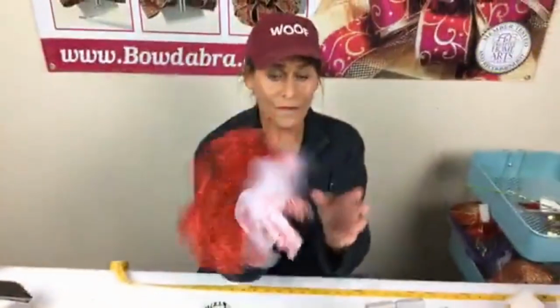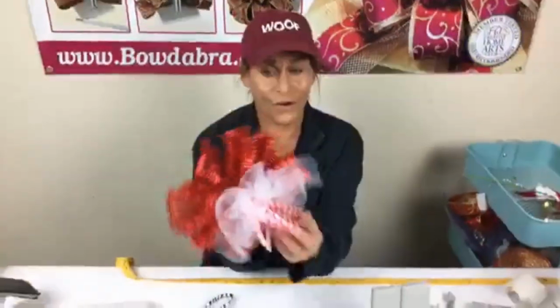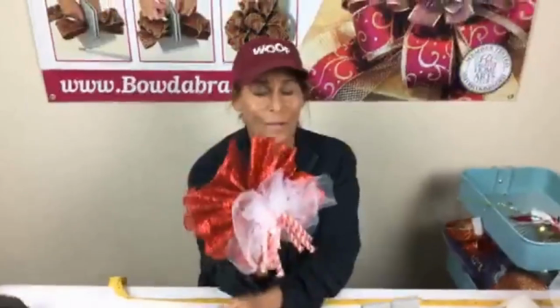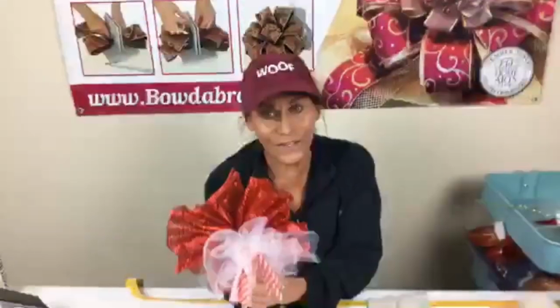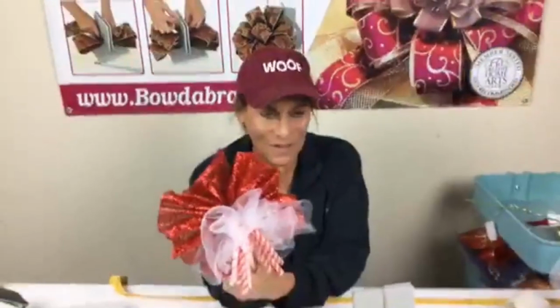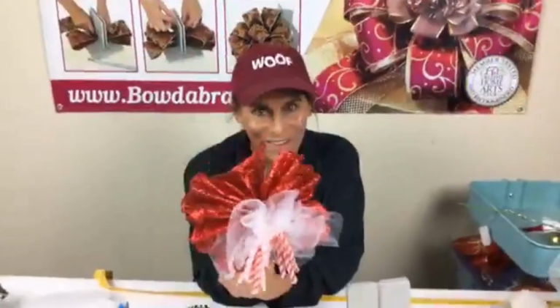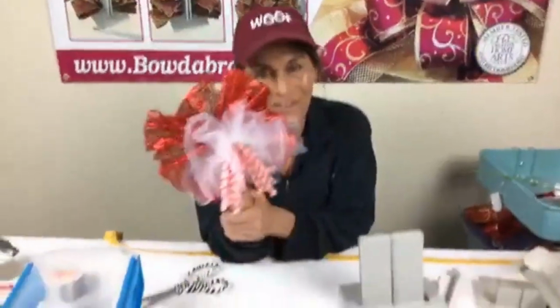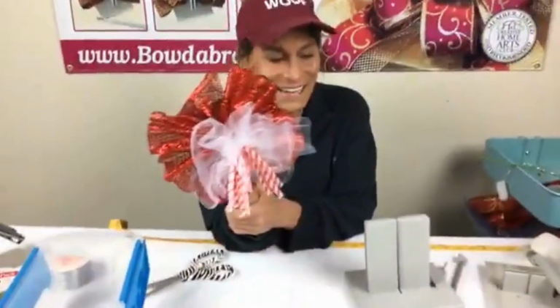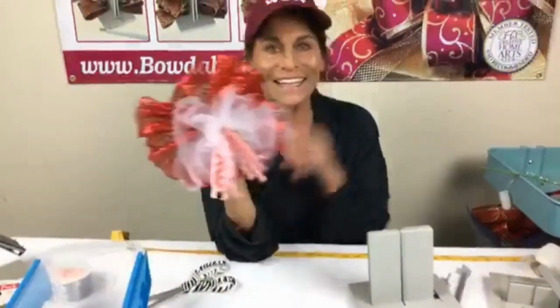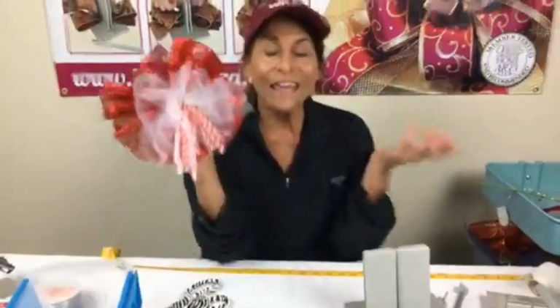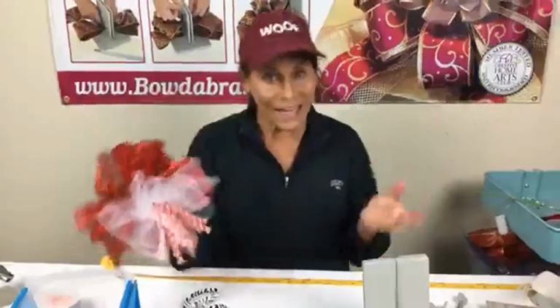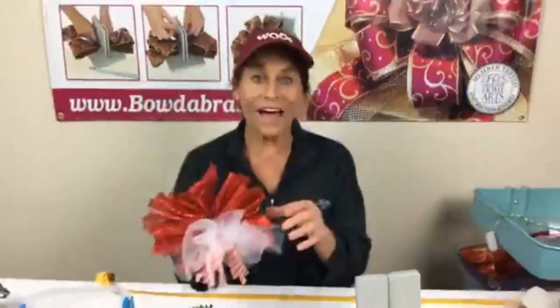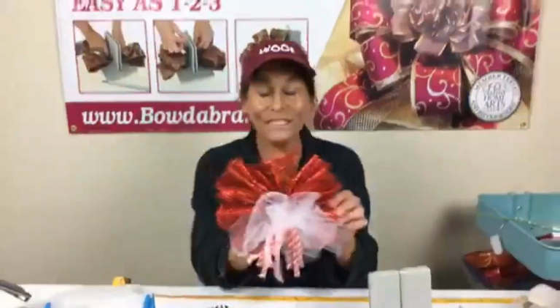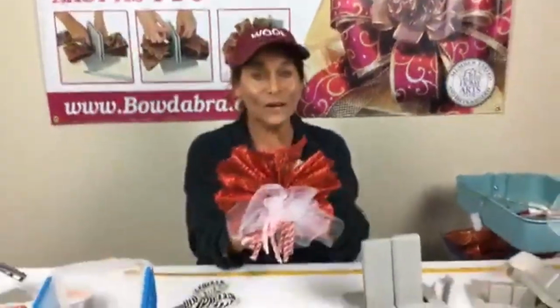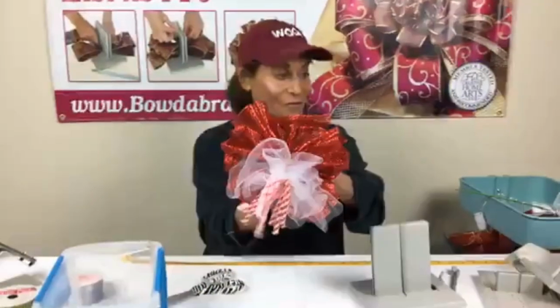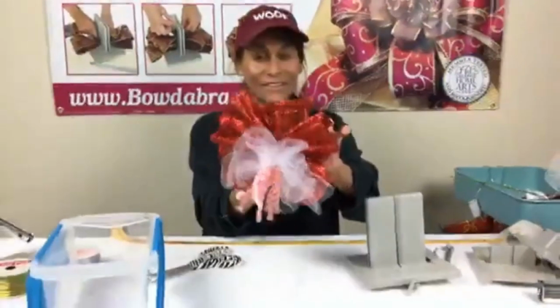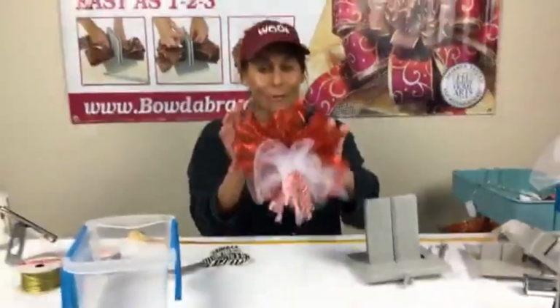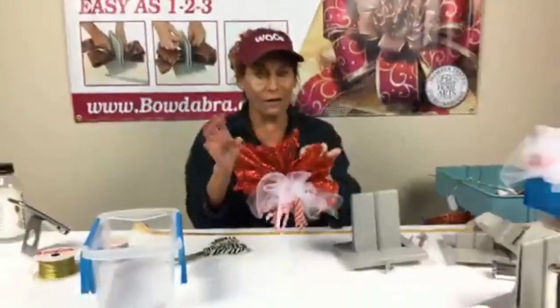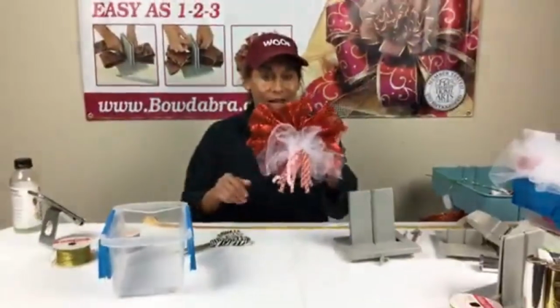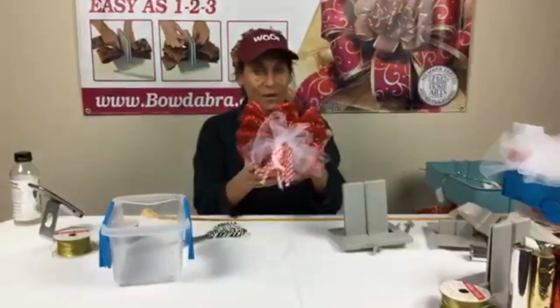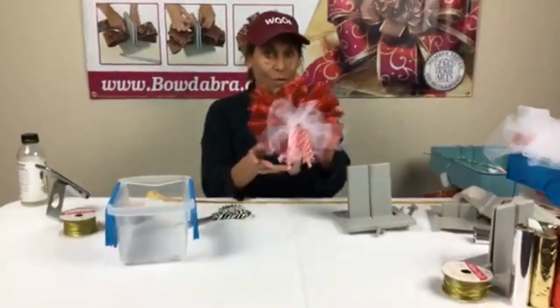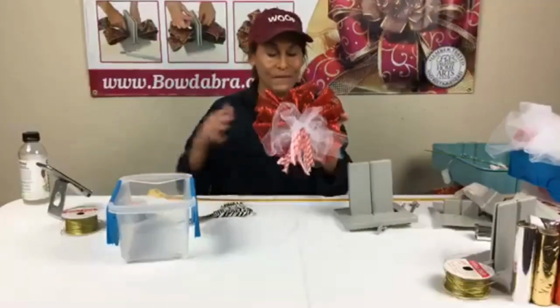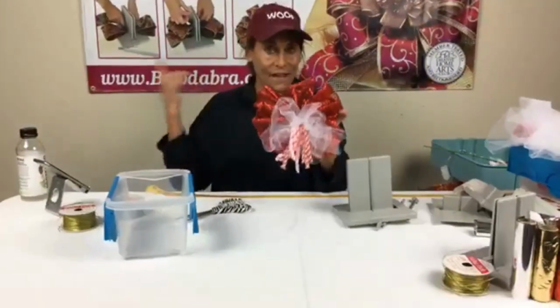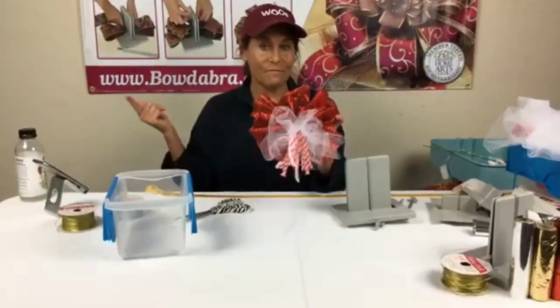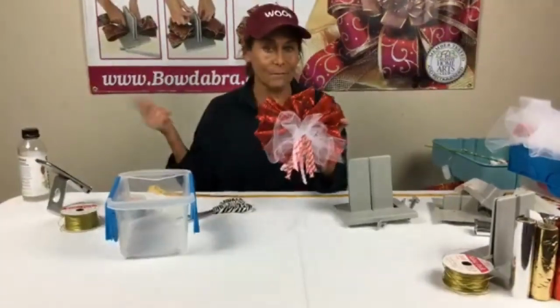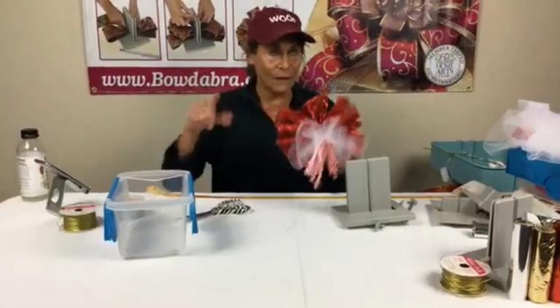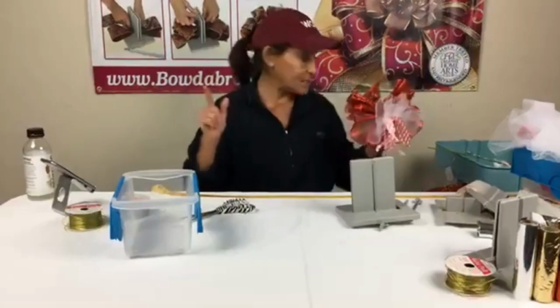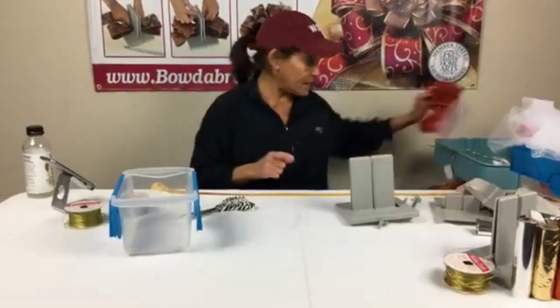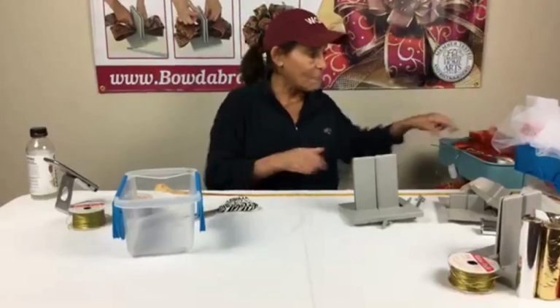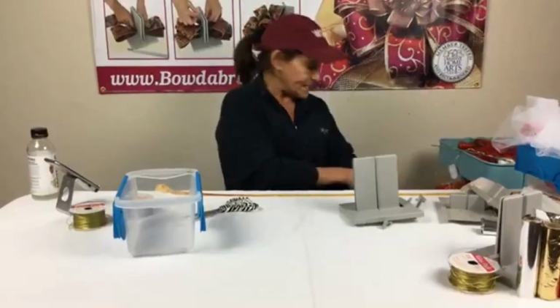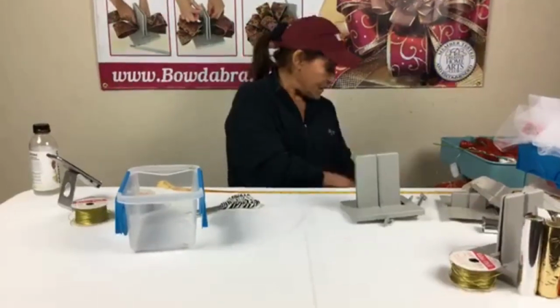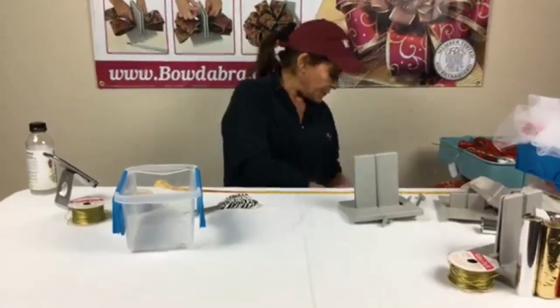I hope you guys like it! Again, if you like my lives please share with your friends. We are live every week at 4 p.m. Pacific, 5 p.m. Mountain, 6 p.m. Central, and 7 p.m. Eastern.